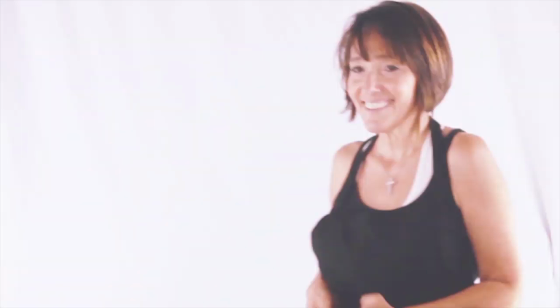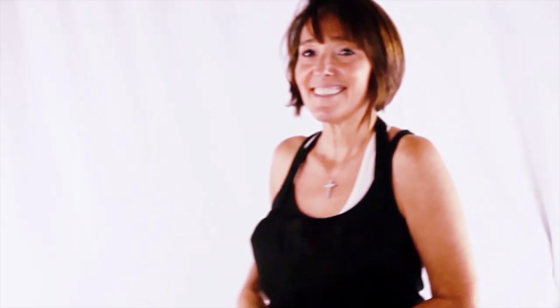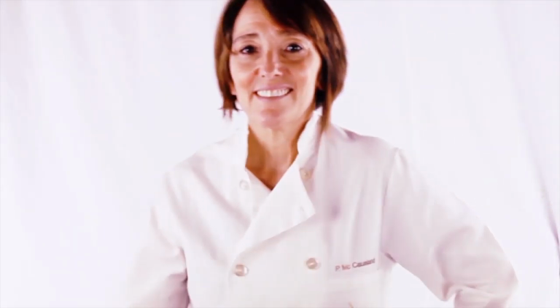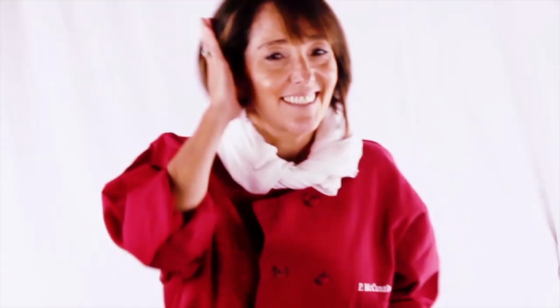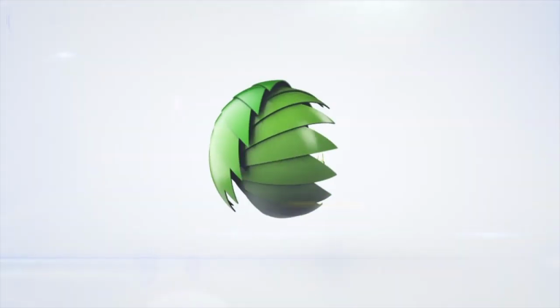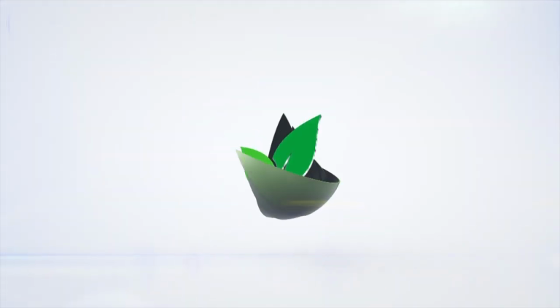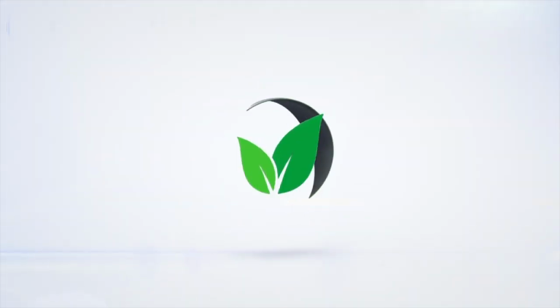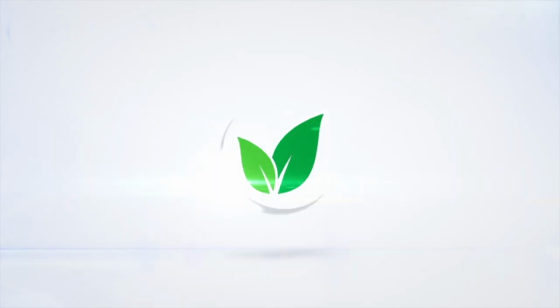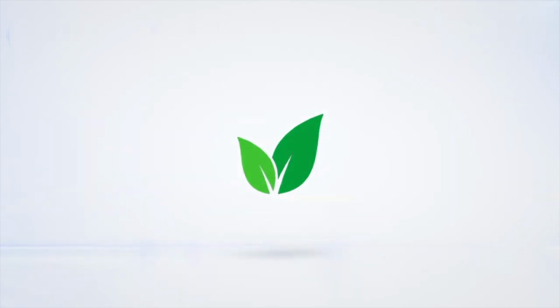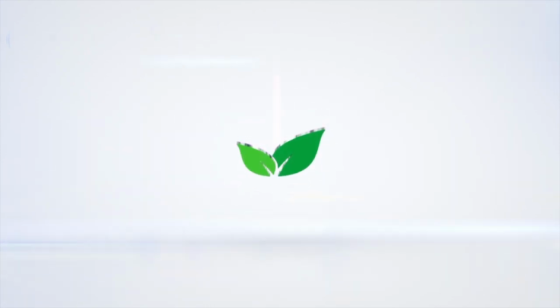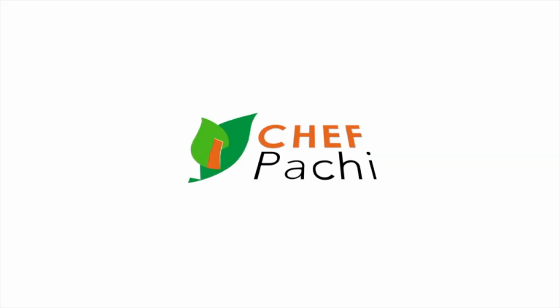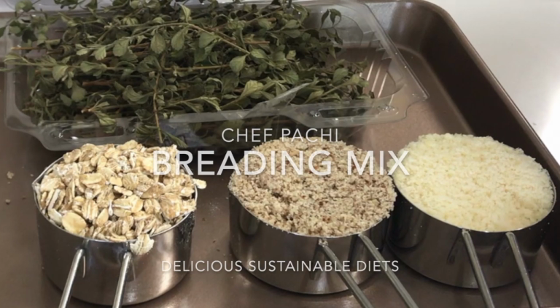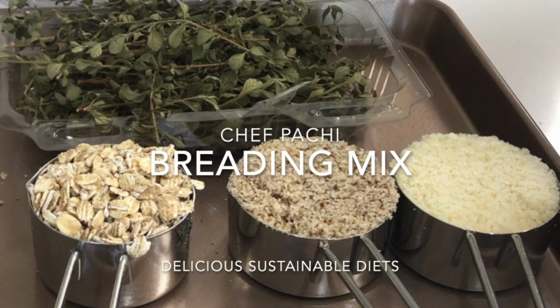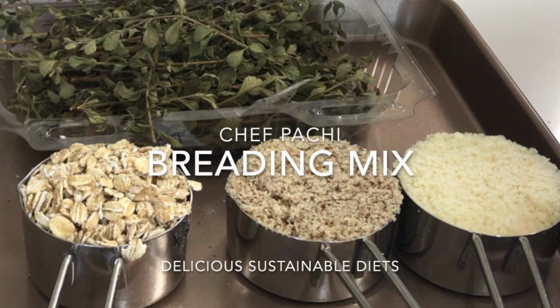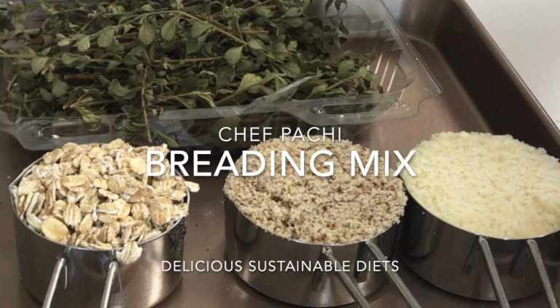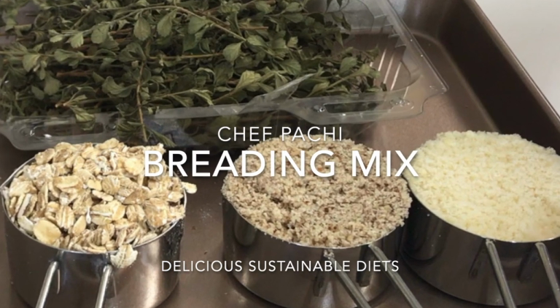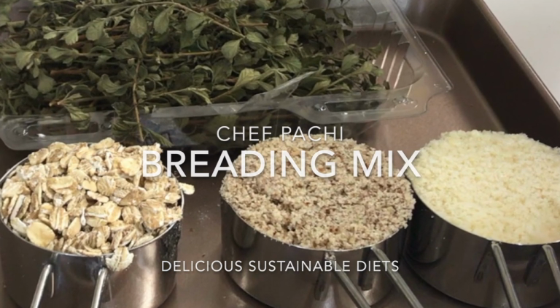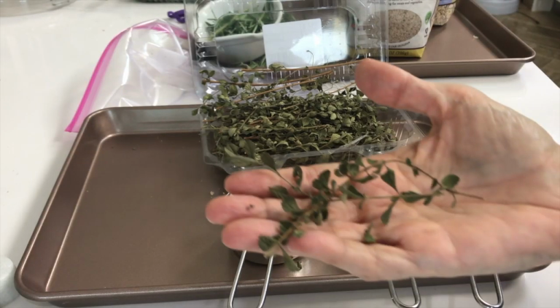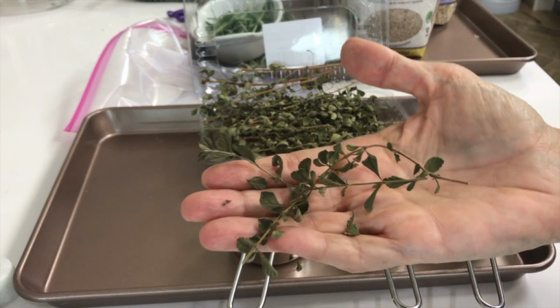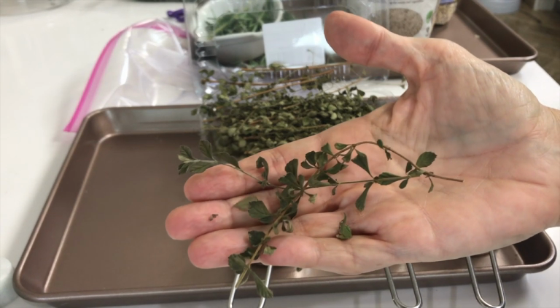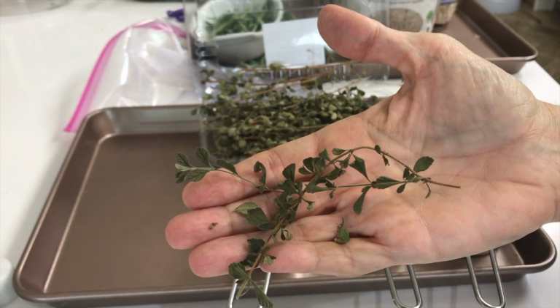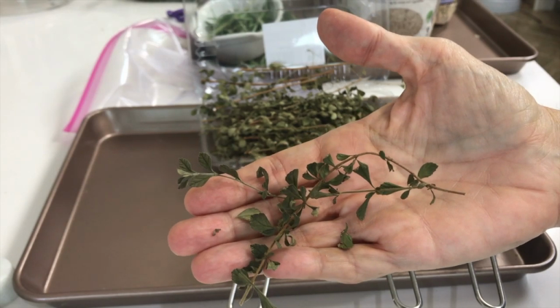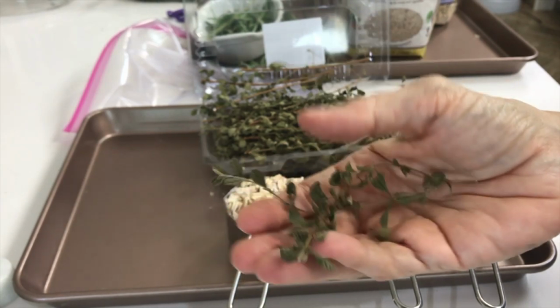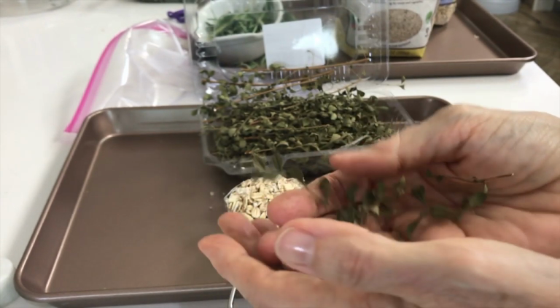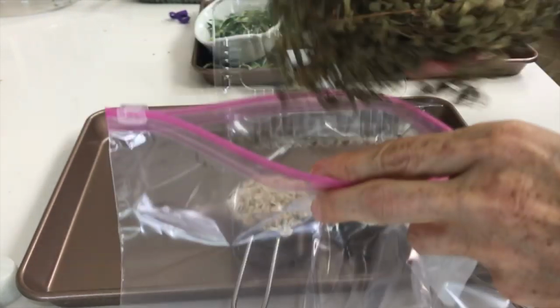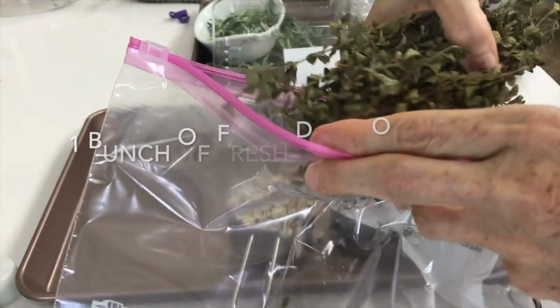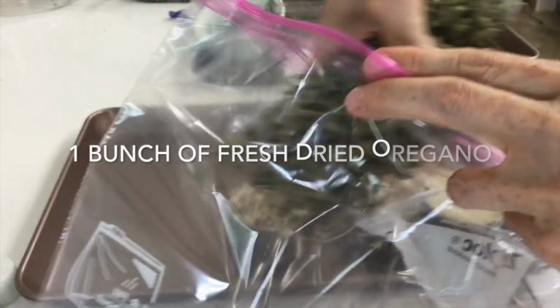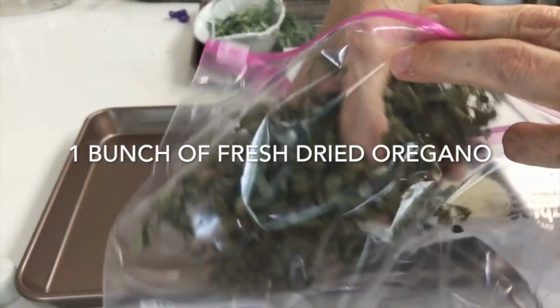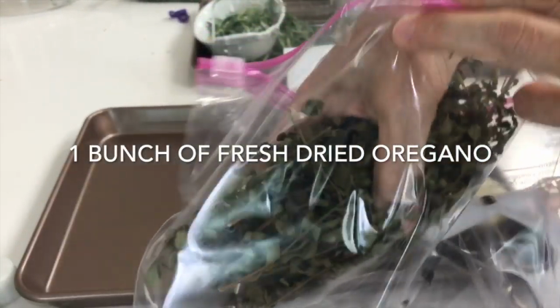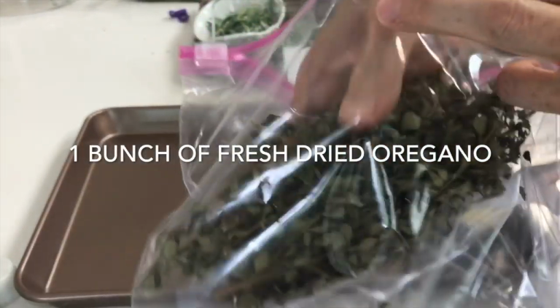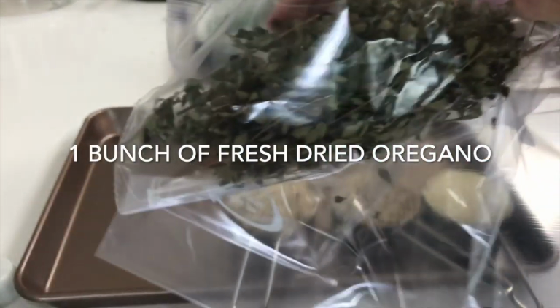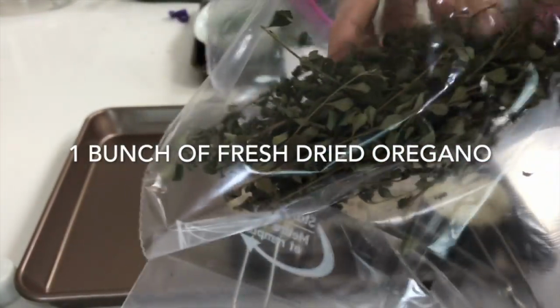Eat delicious and lose weight with Chef Pachi. Welcome to Chef Pachi's breading mix — a gluten-free breading mix that's also healthy and delicious.